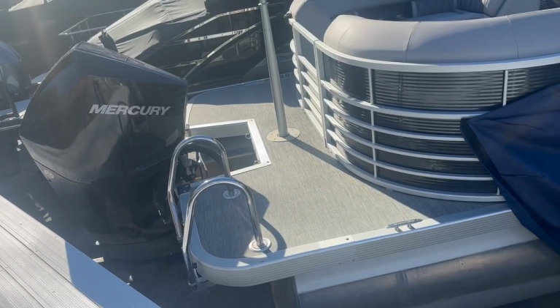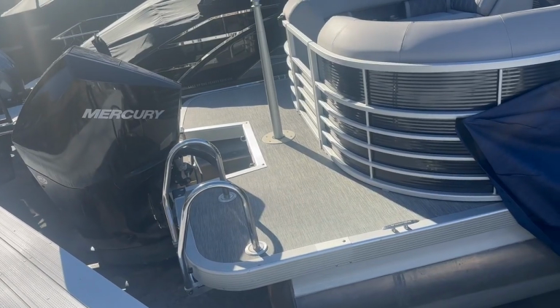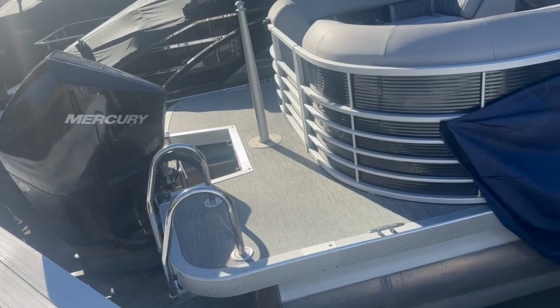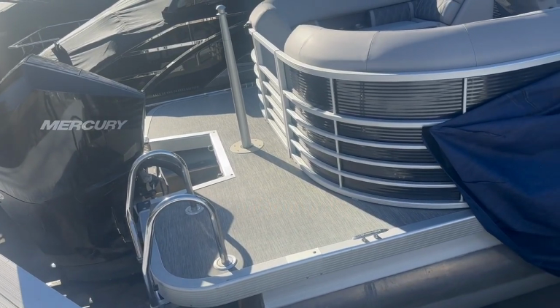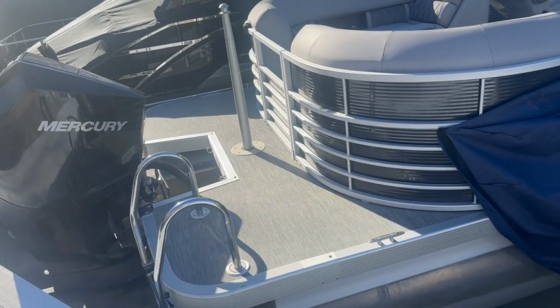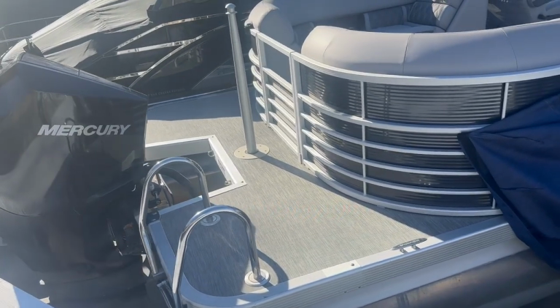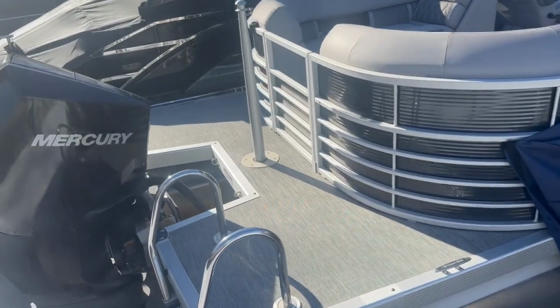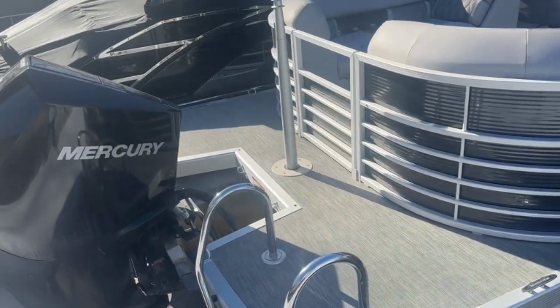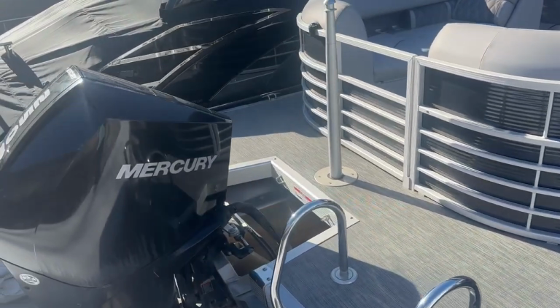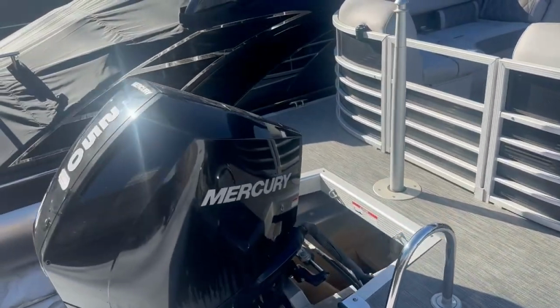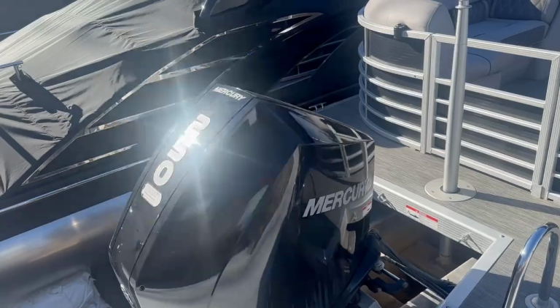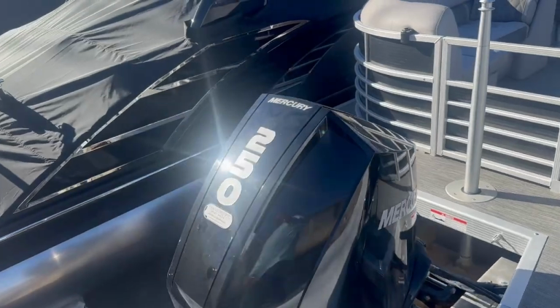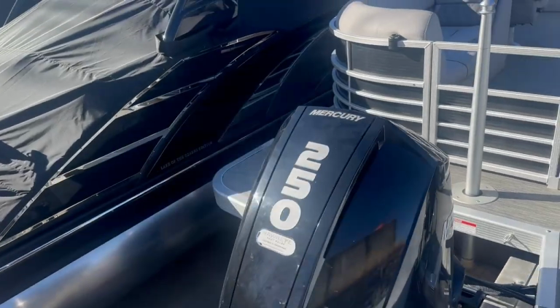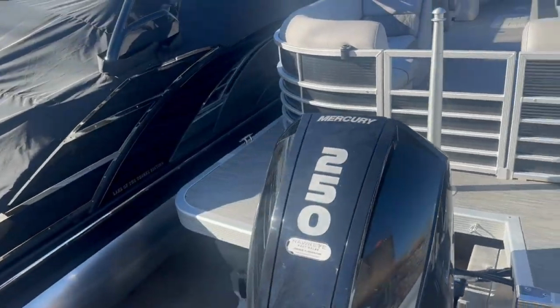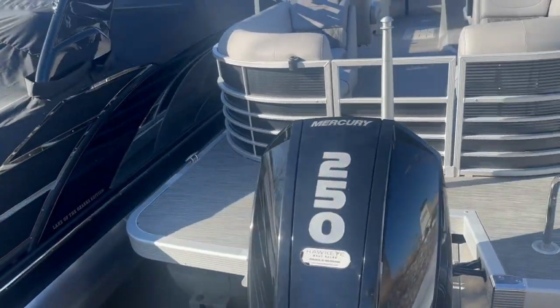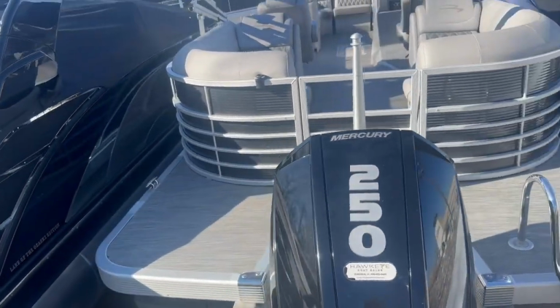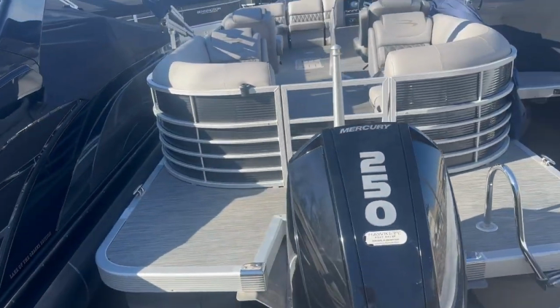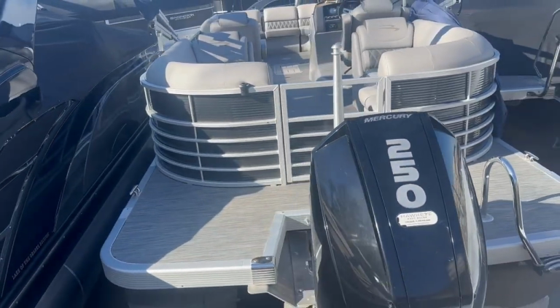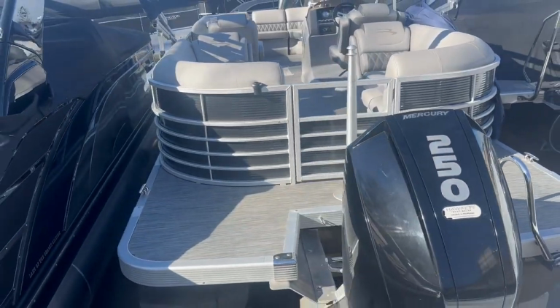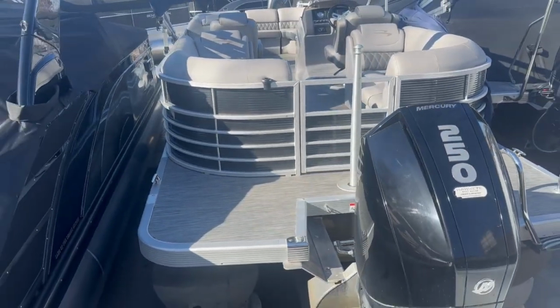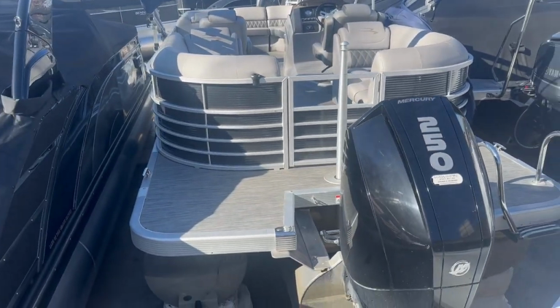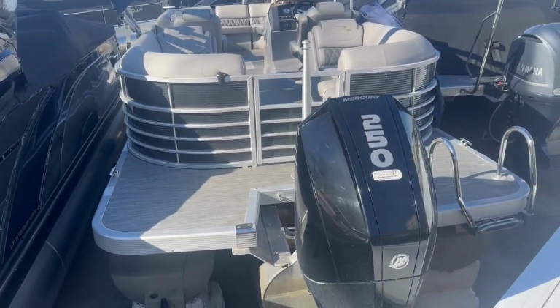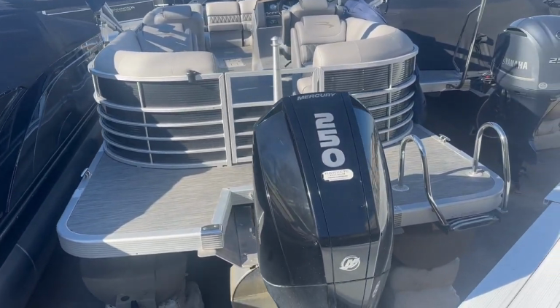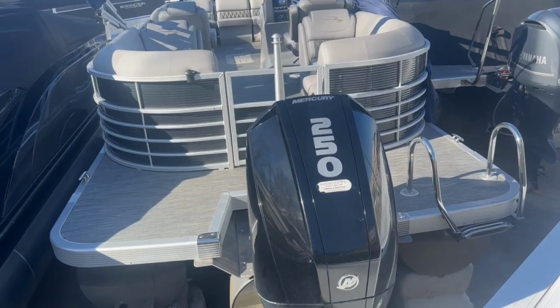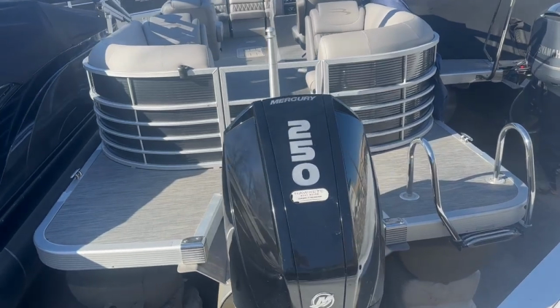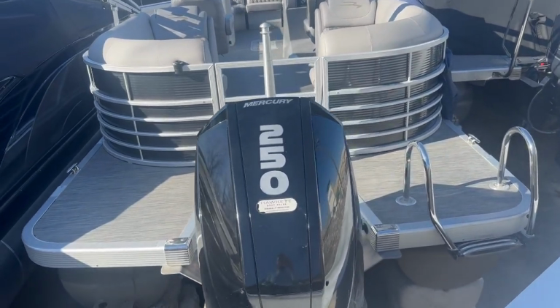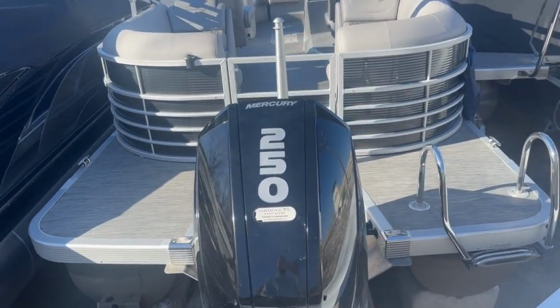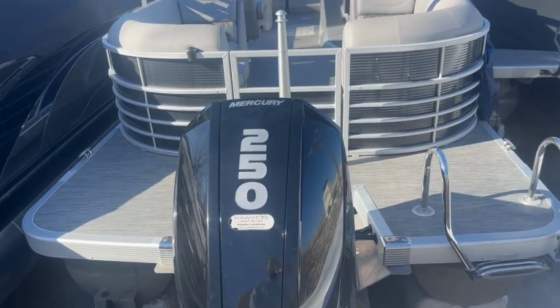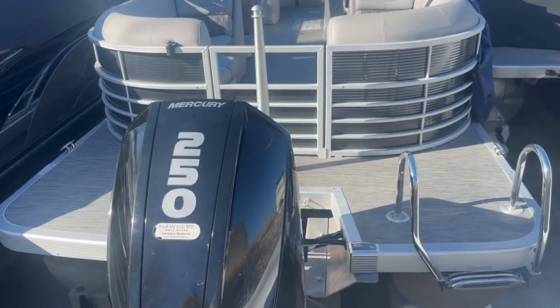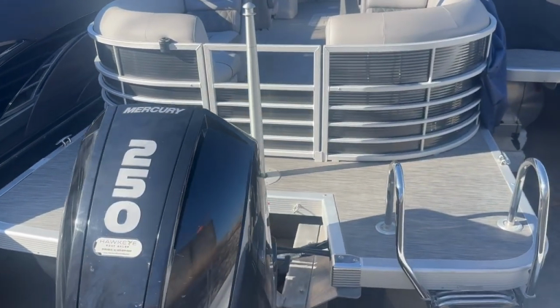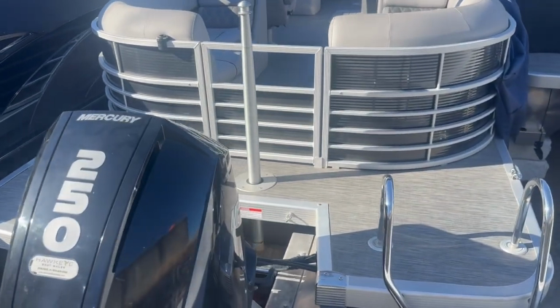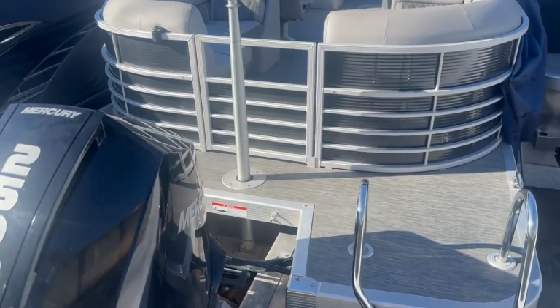Hi guys, Jeremiah here at Kellysport. I want to walk you through a trade-in we got in. It's a Bennington 25G, 250 horse Mercury, got 350 hours on it.